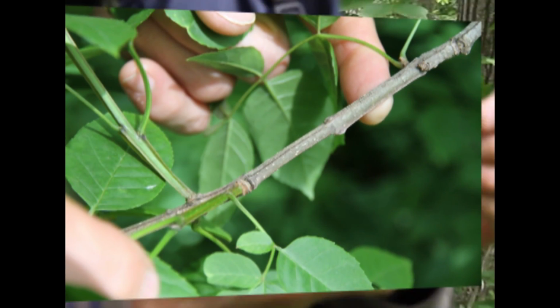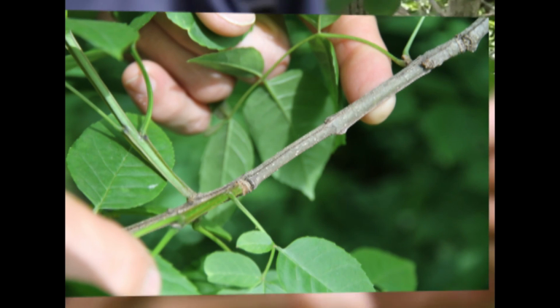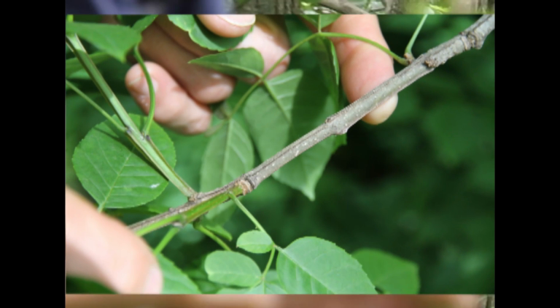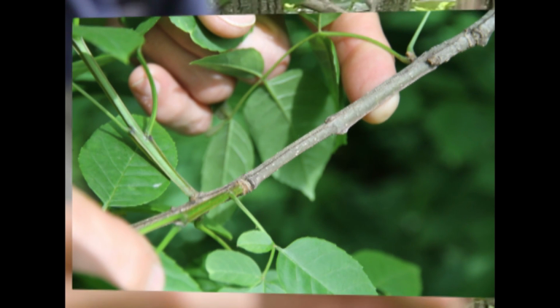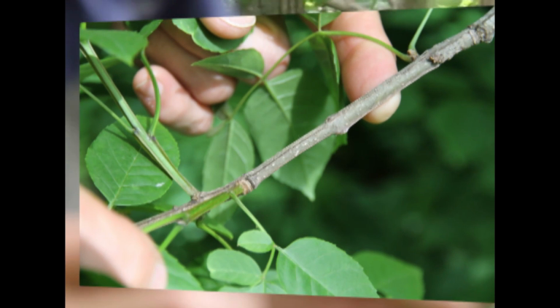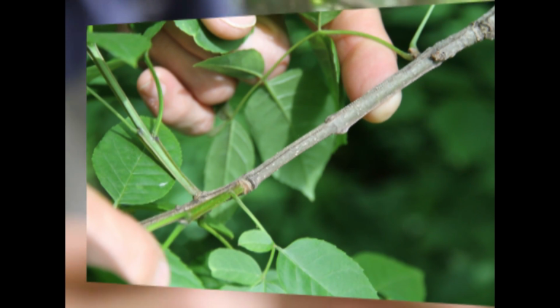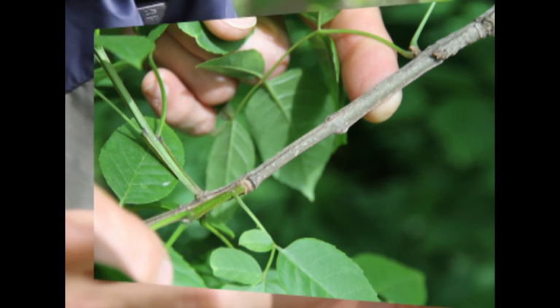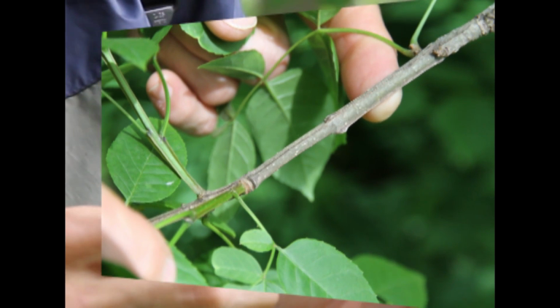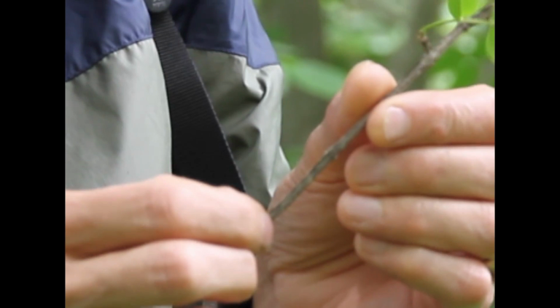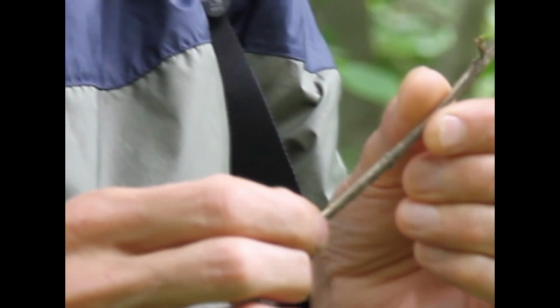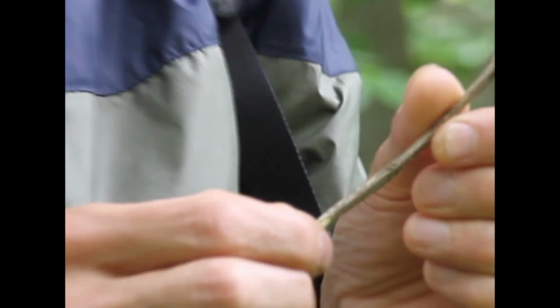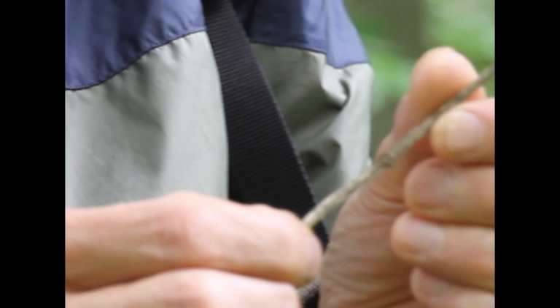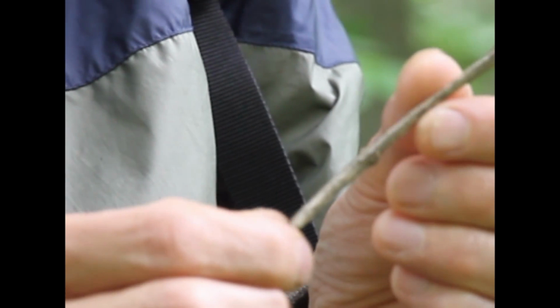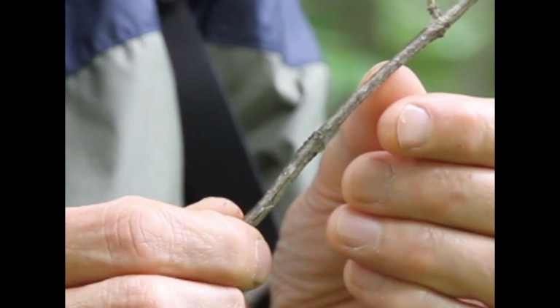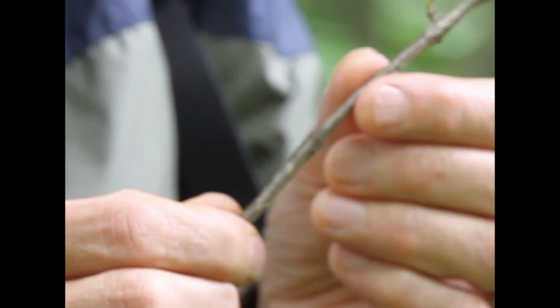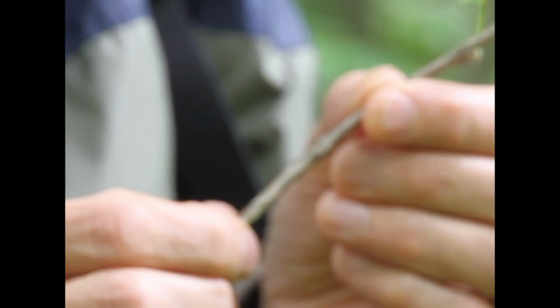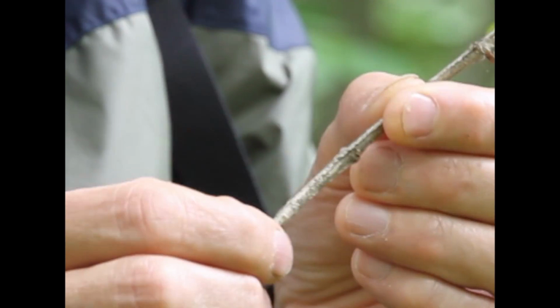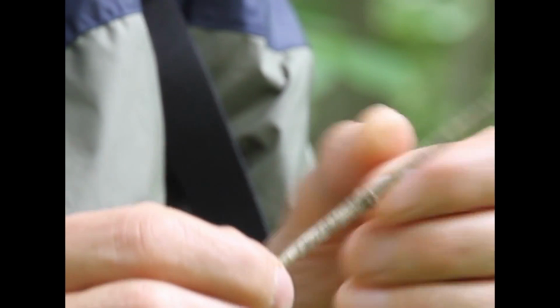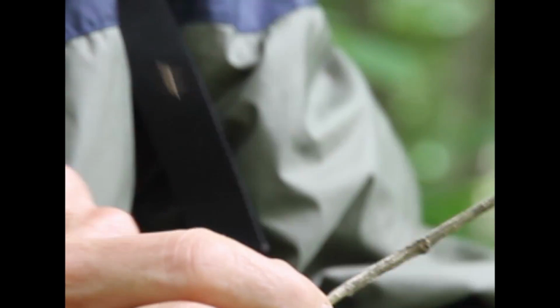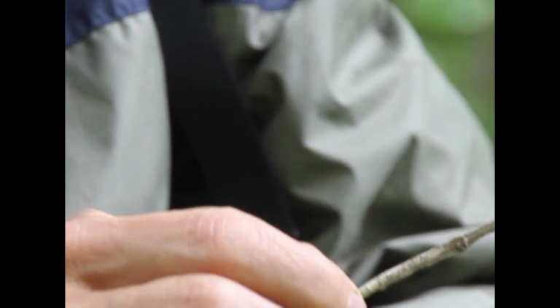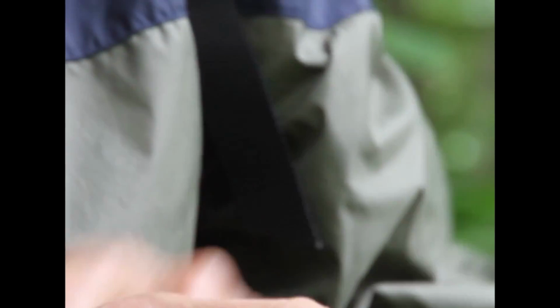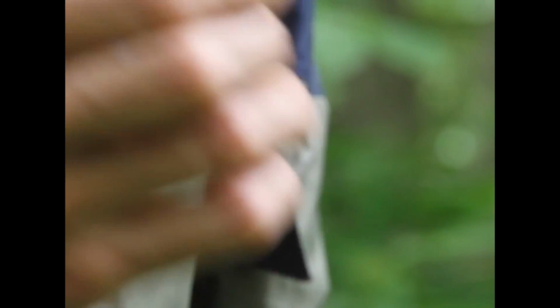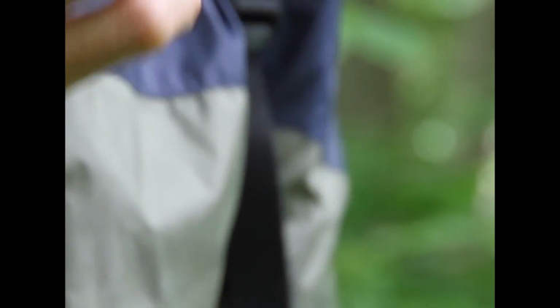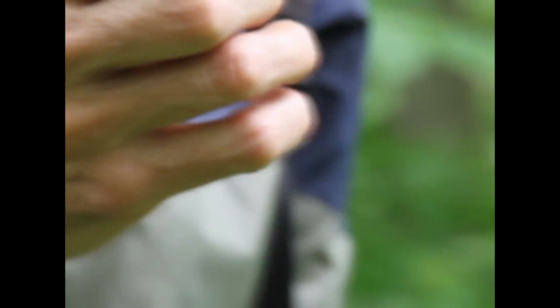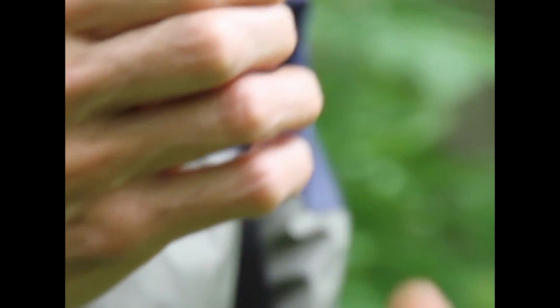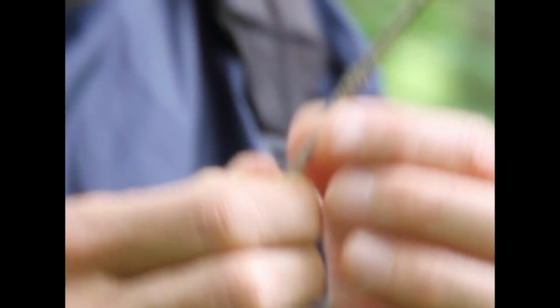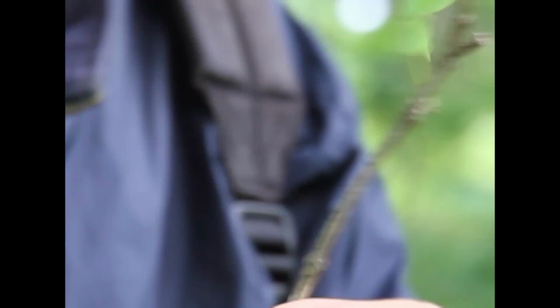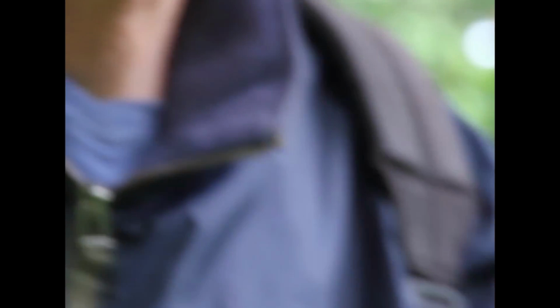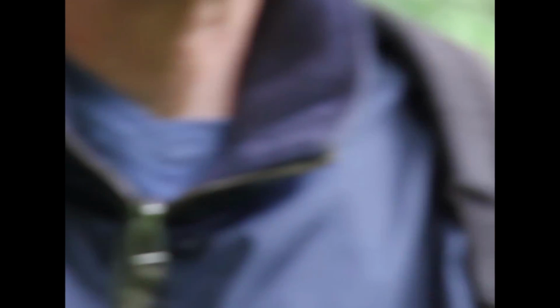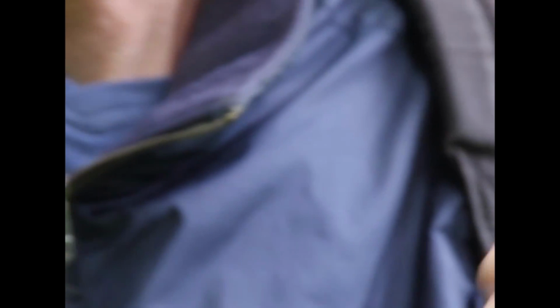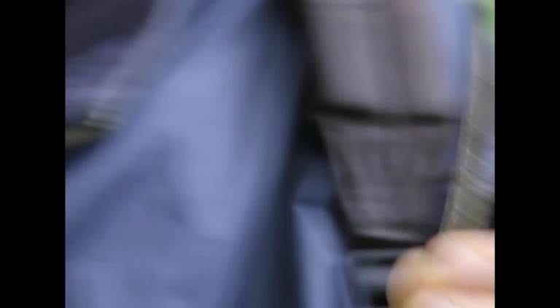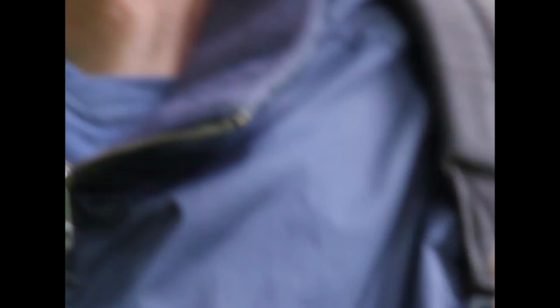Its stem is square, not round — can you see that? This is Fraxinus Quadrangulata, the blue ash.